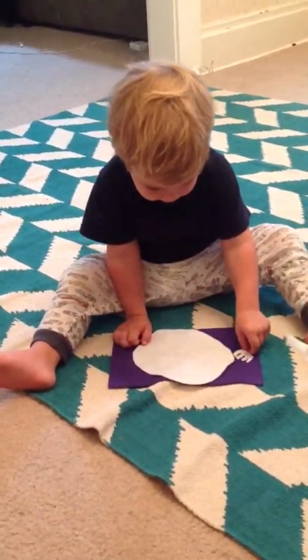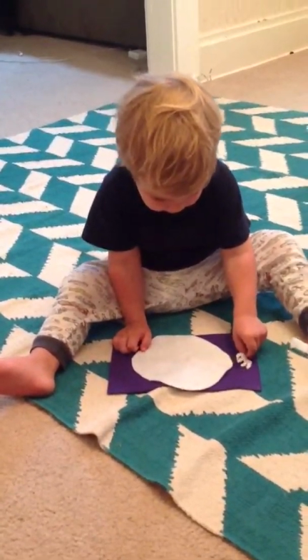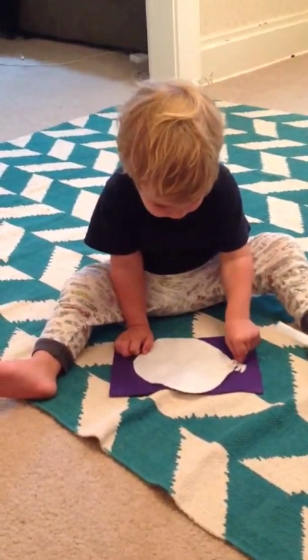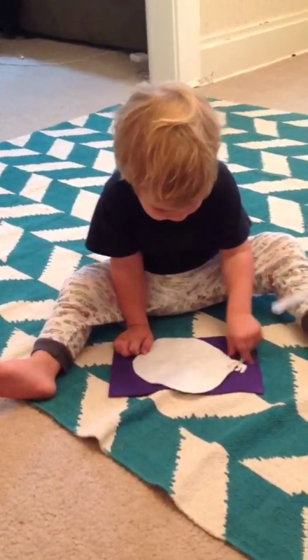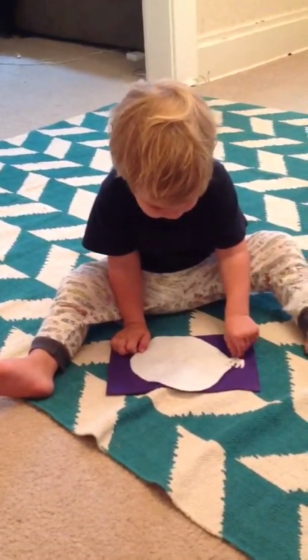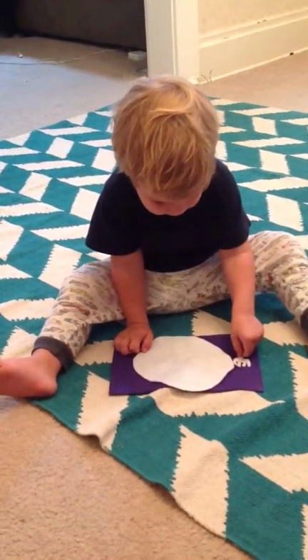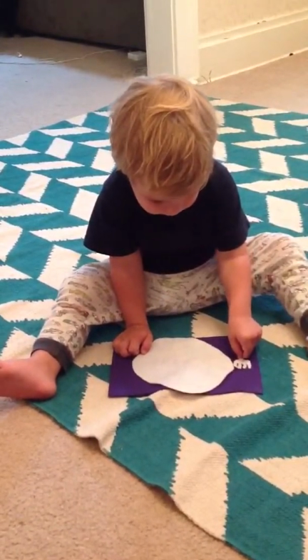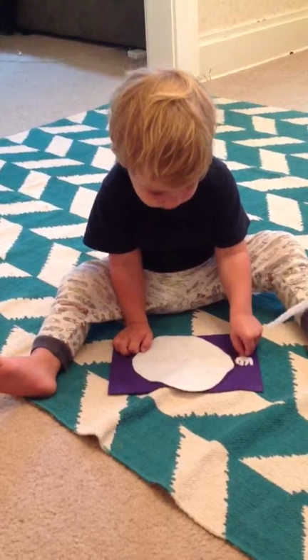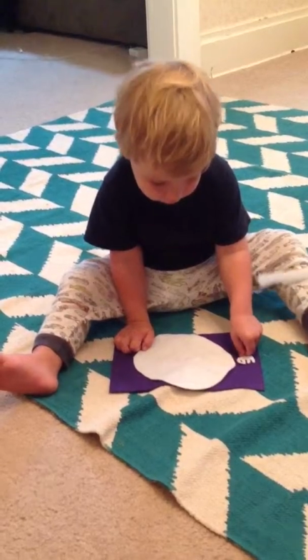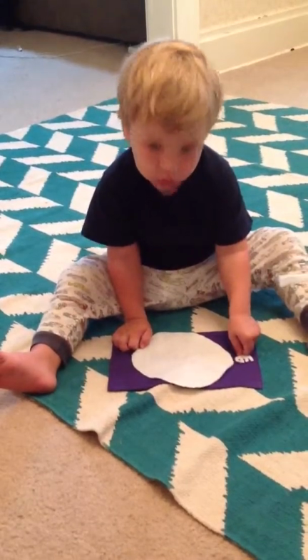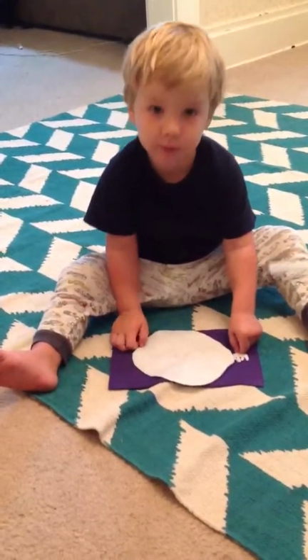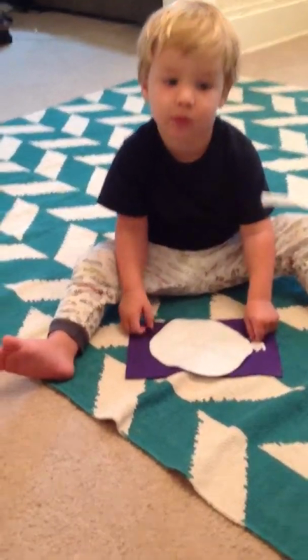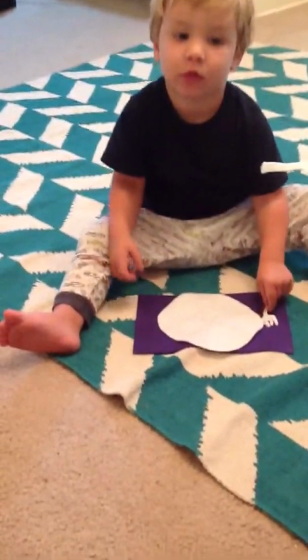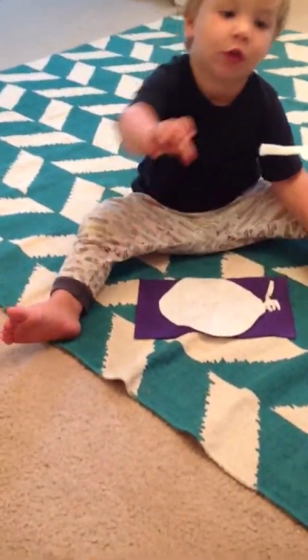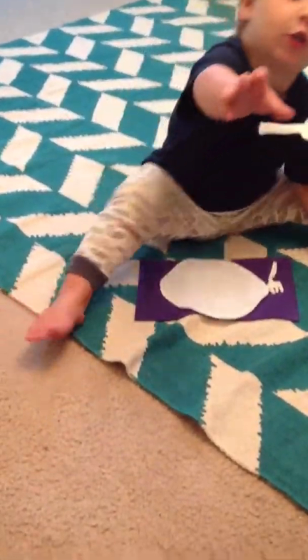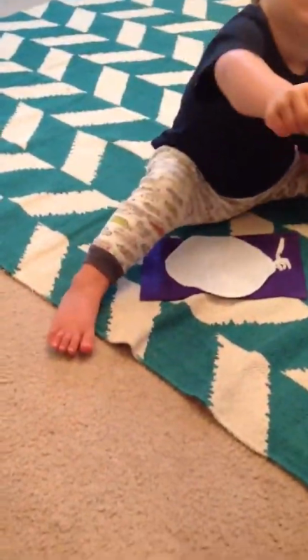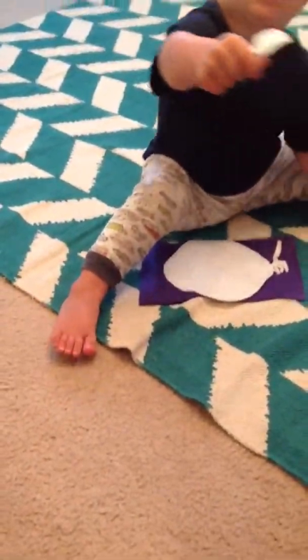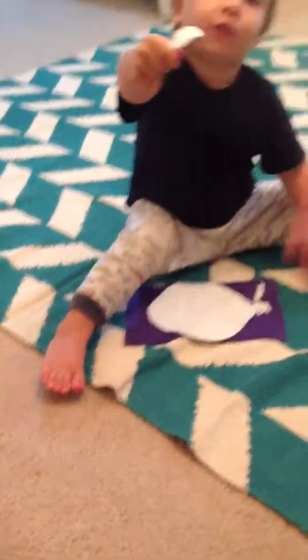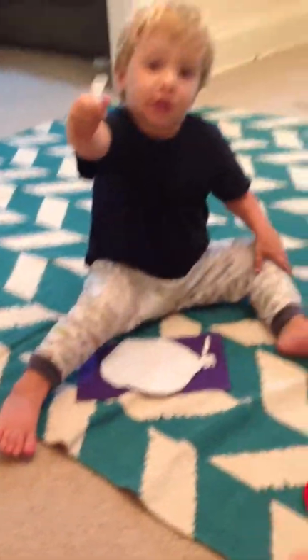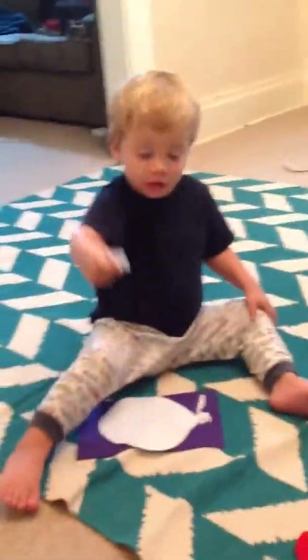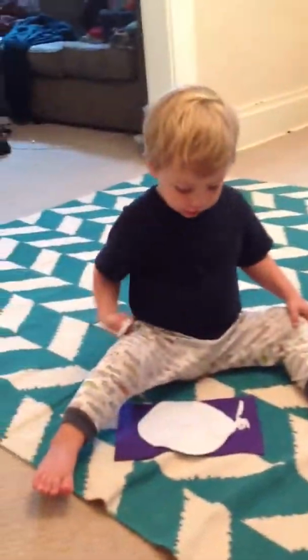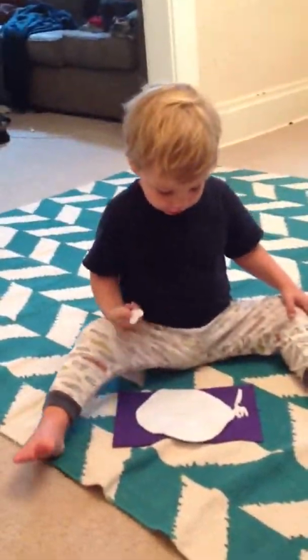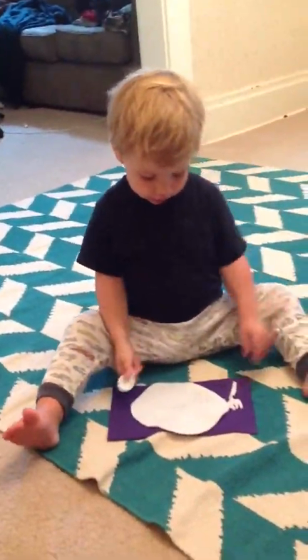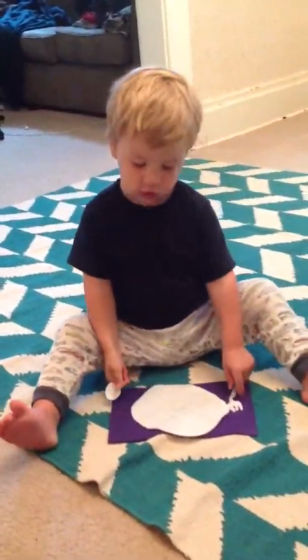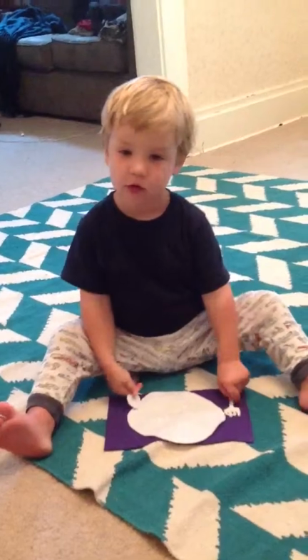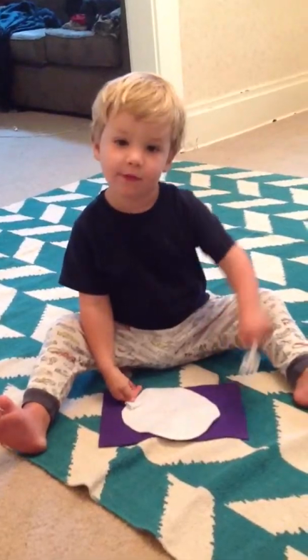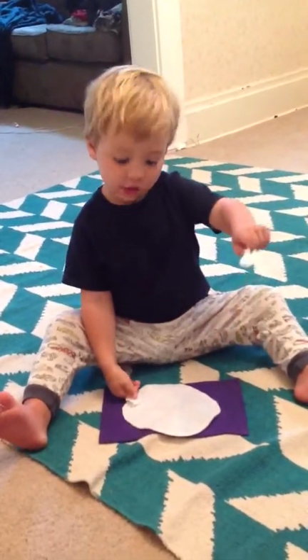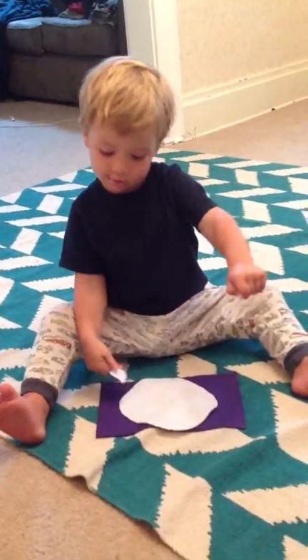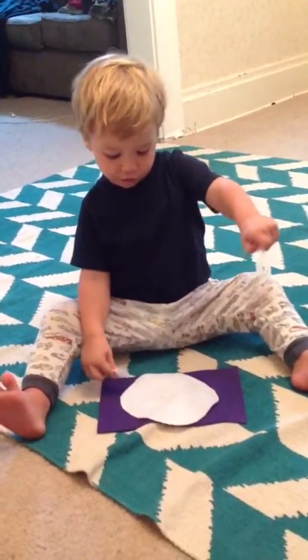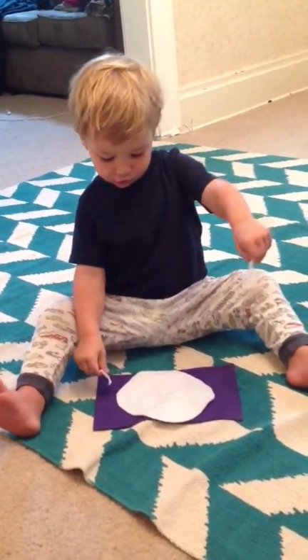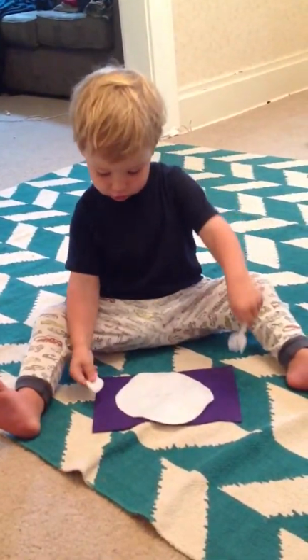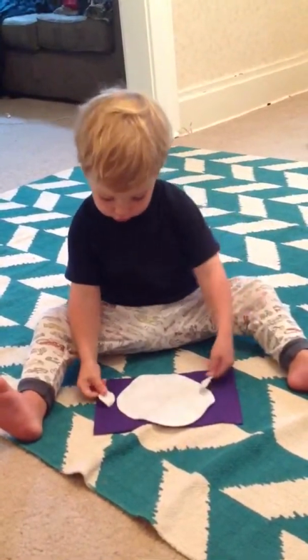Here, why don't you look at this one and then tell me which one they are. Spoons. Spoons. What's the other one? Four.